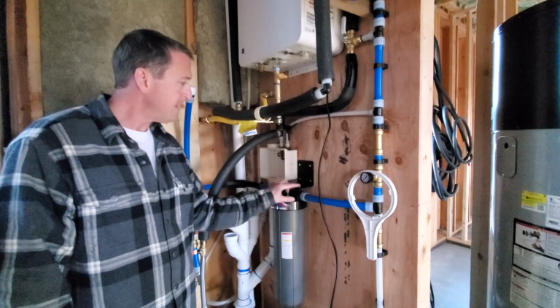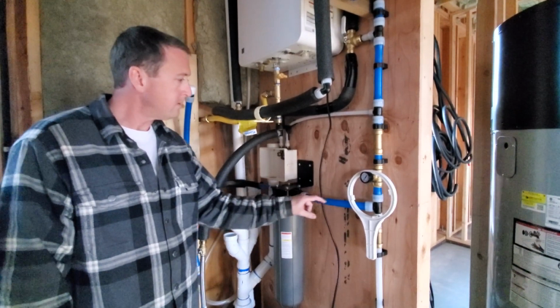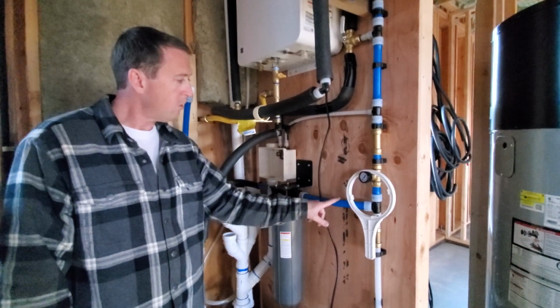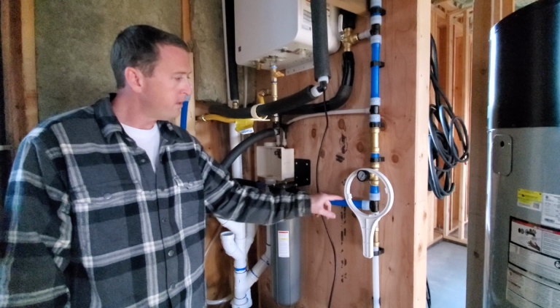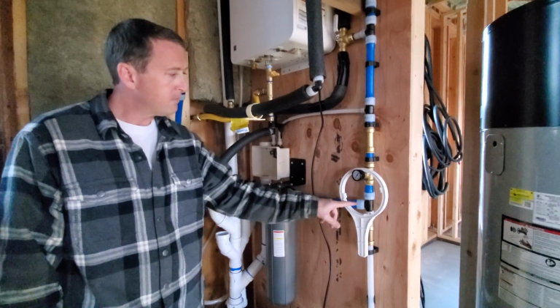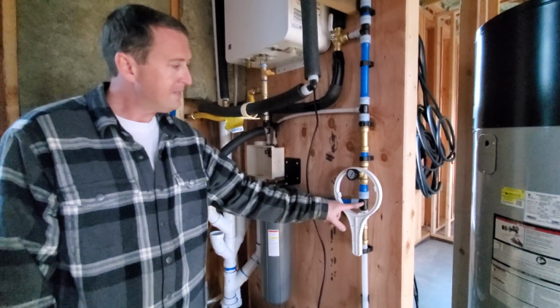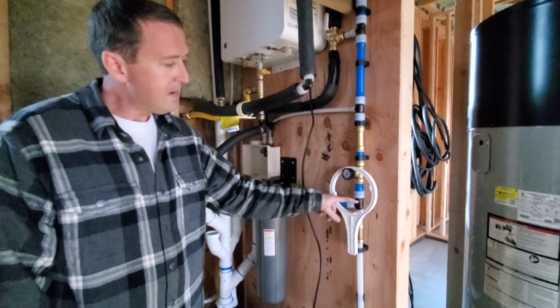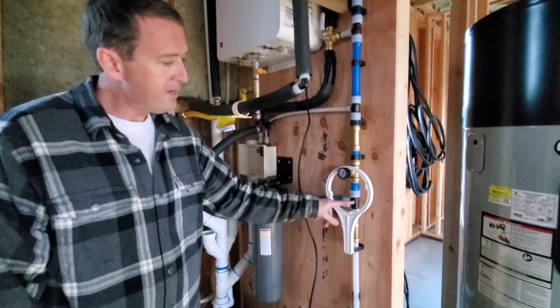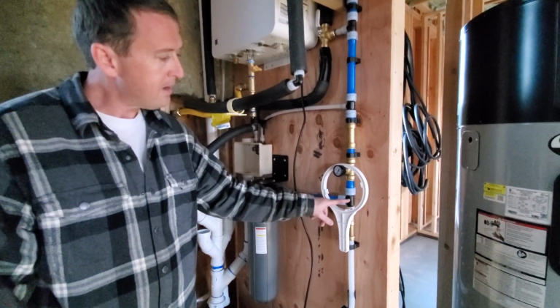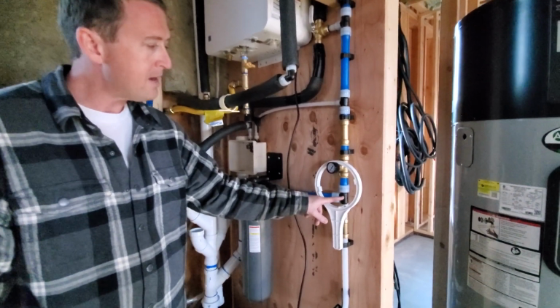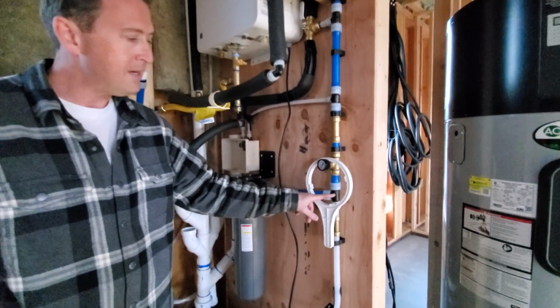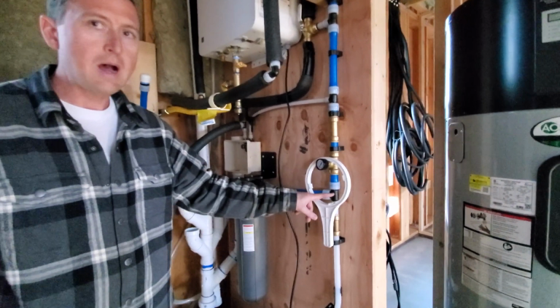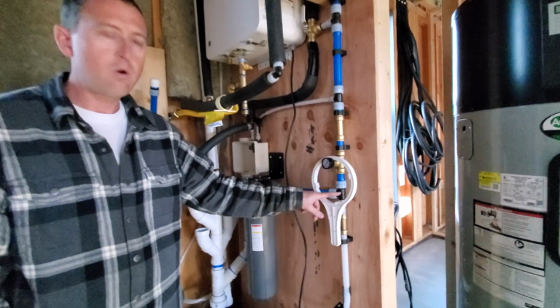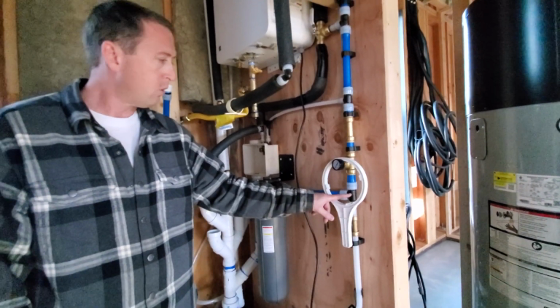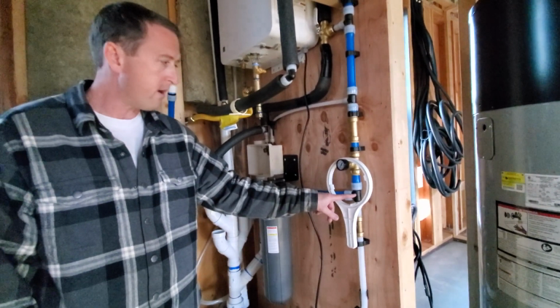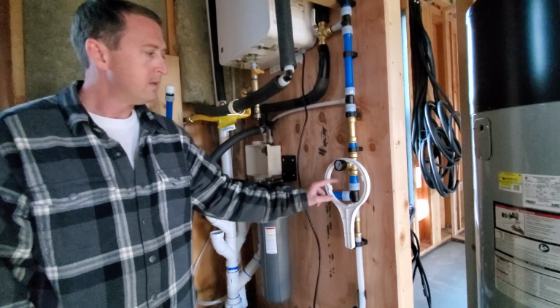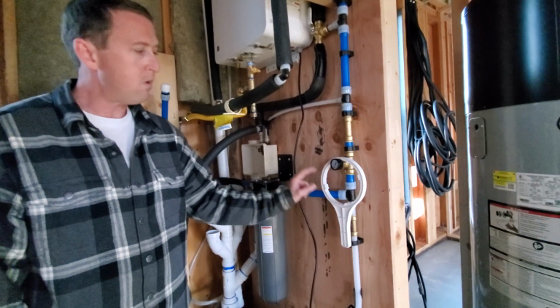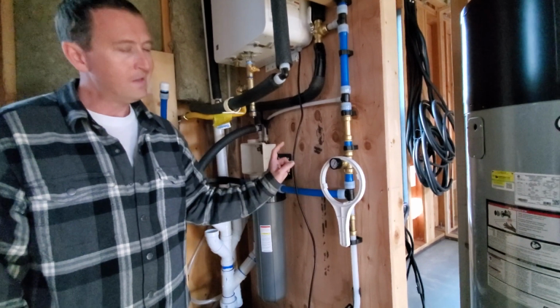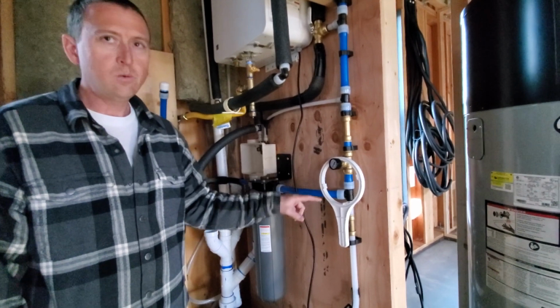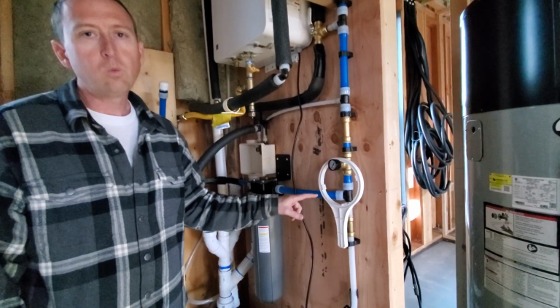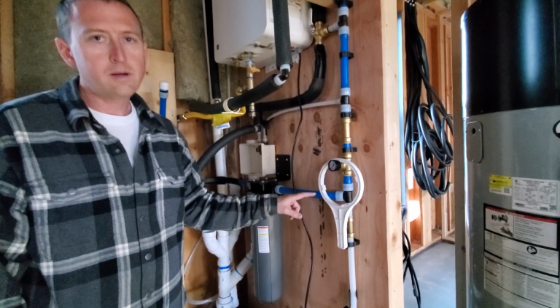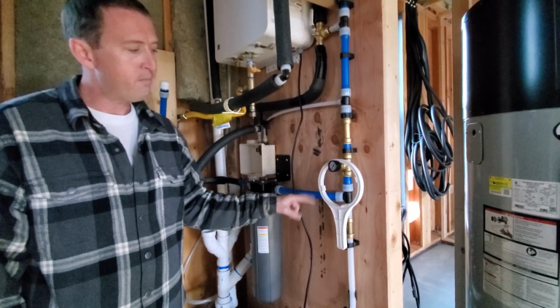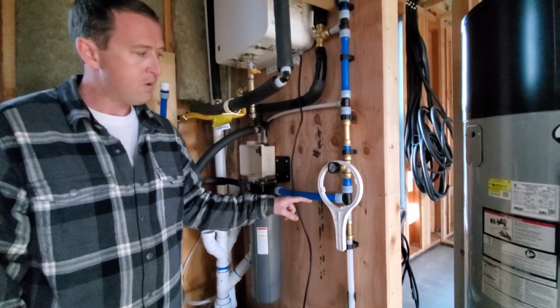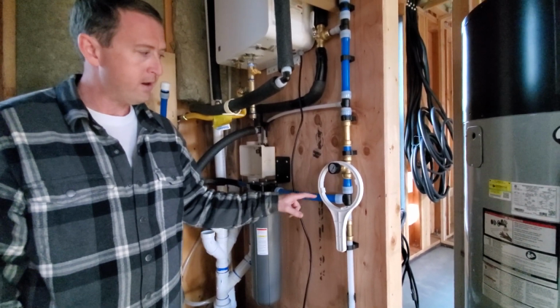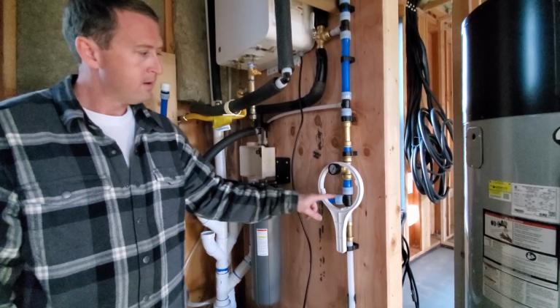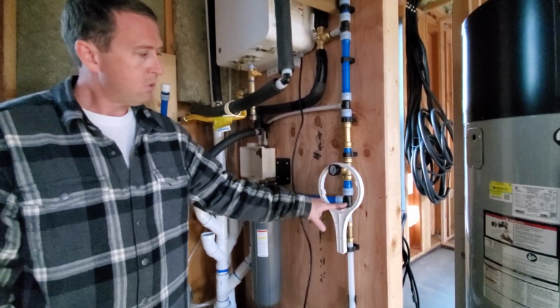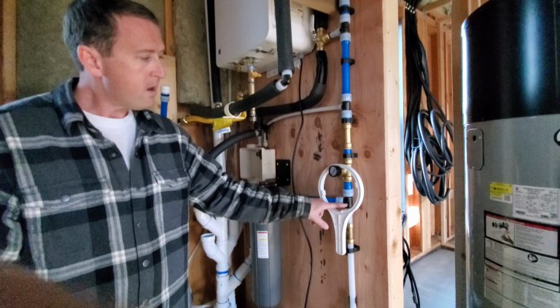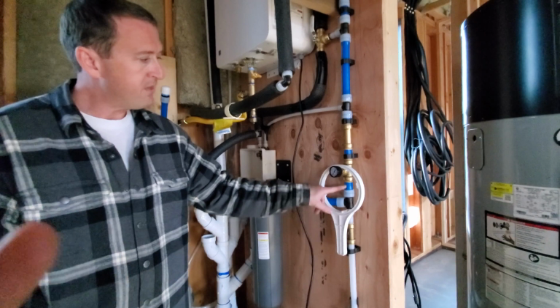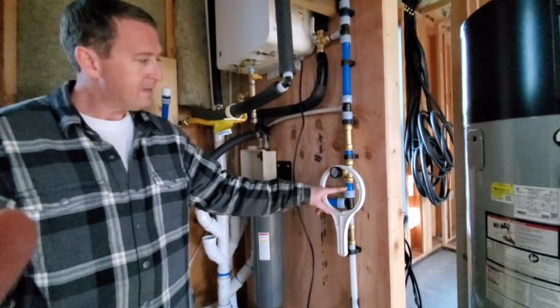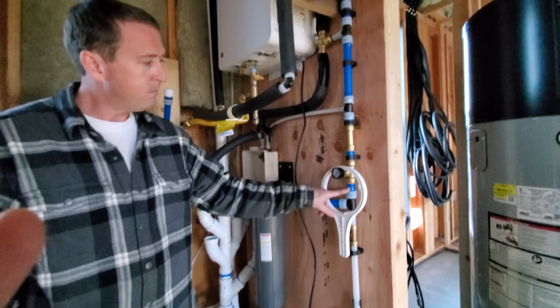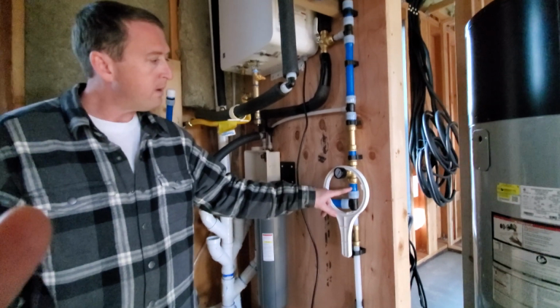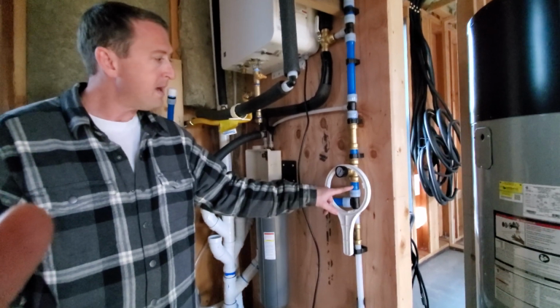Coming out of the filter it's still cold, coming over to this T. From here it has to decide to be either hot water or cold water. Let's stick with the cold water scenario and come back to hot water later. Cold water comes up this way, still in the blue one-inch PEX.